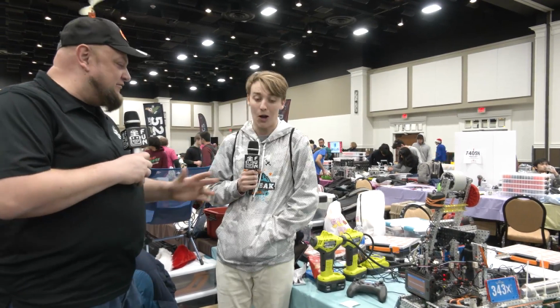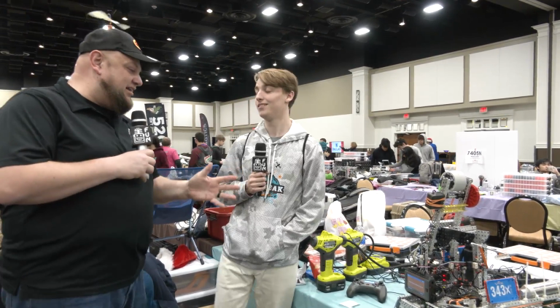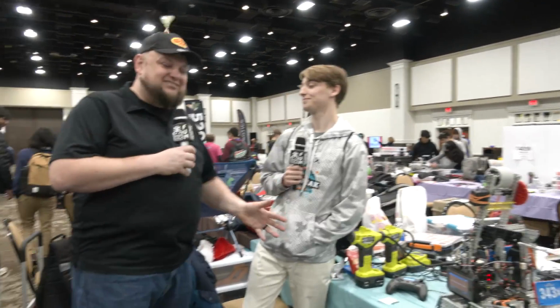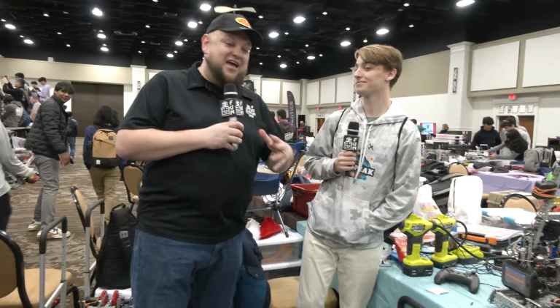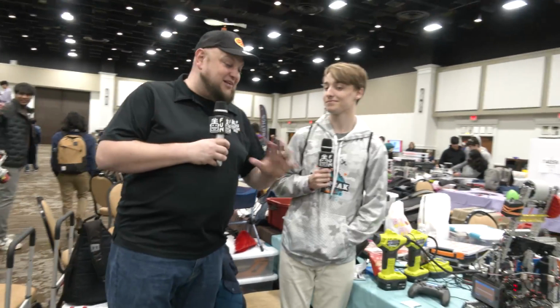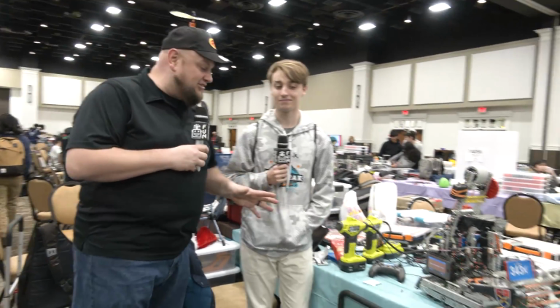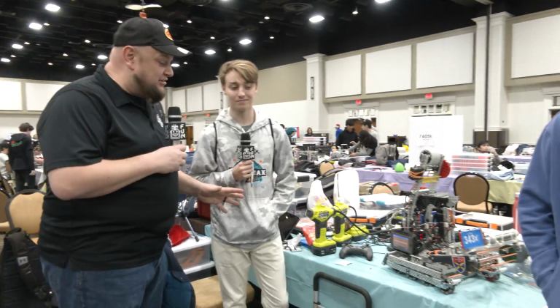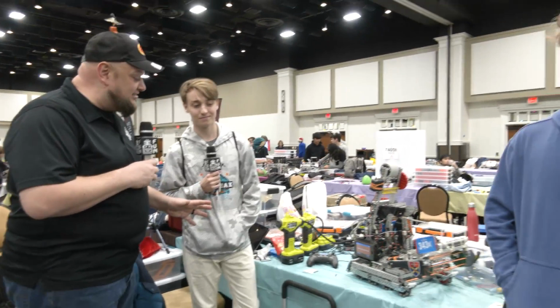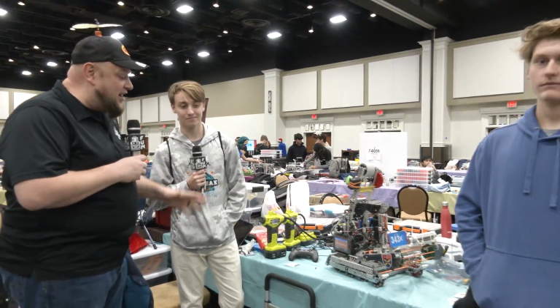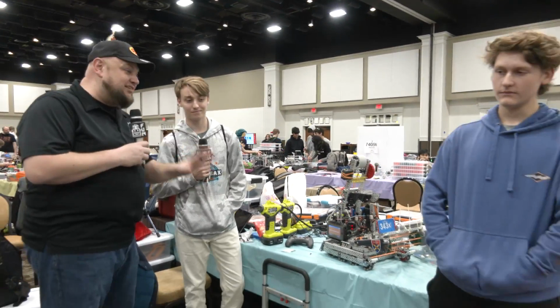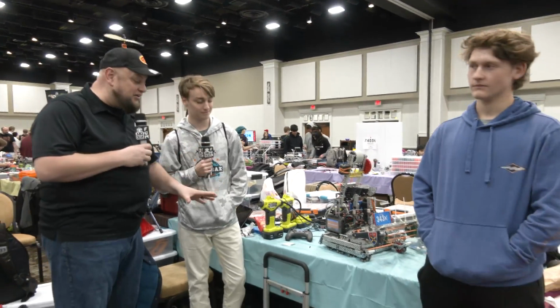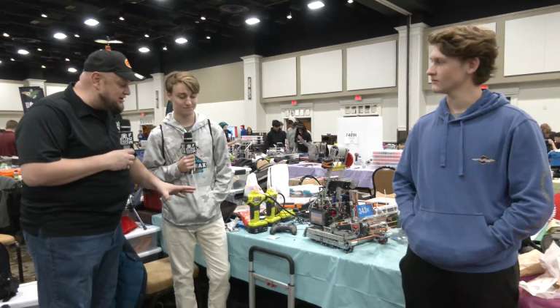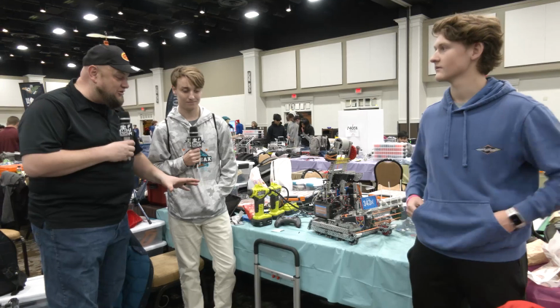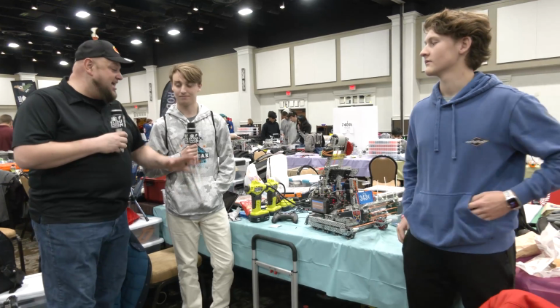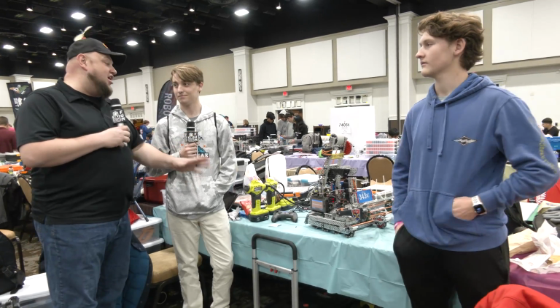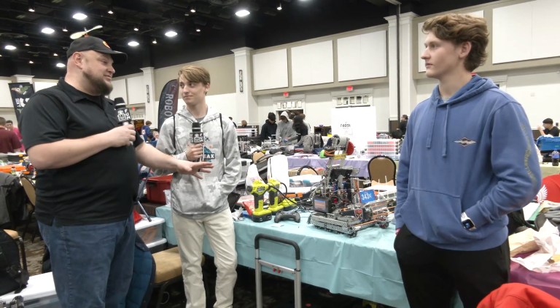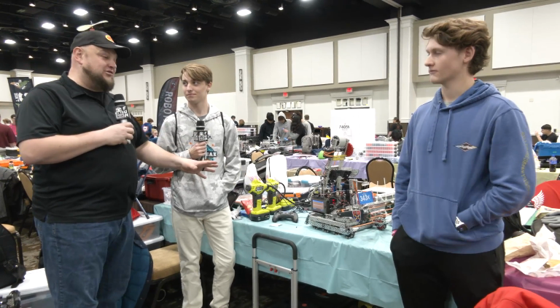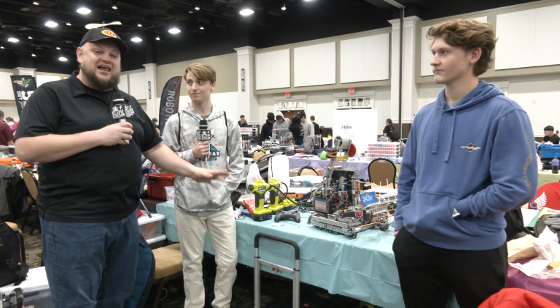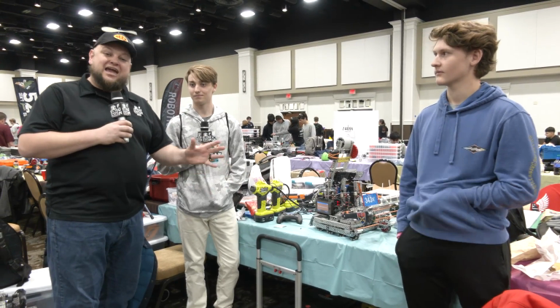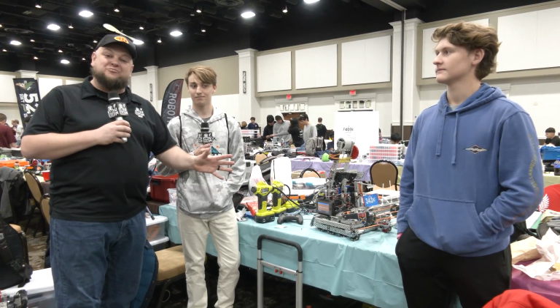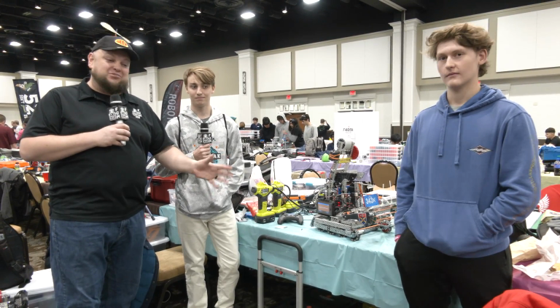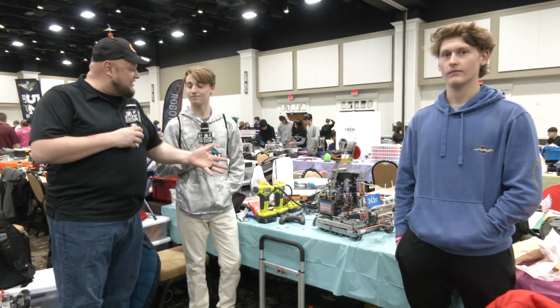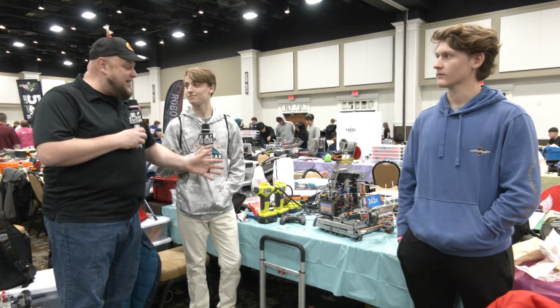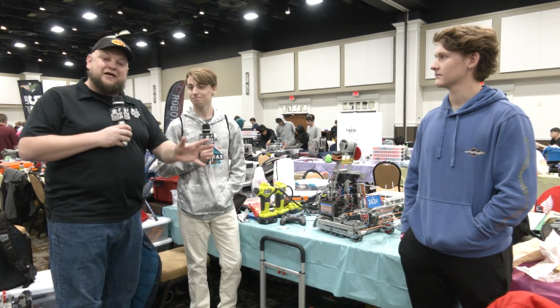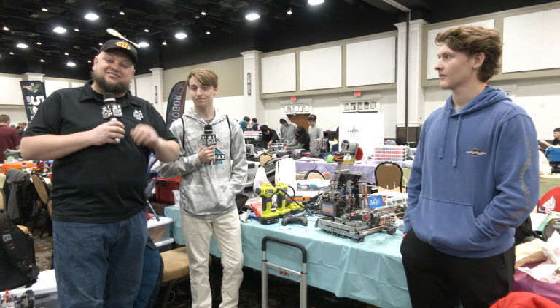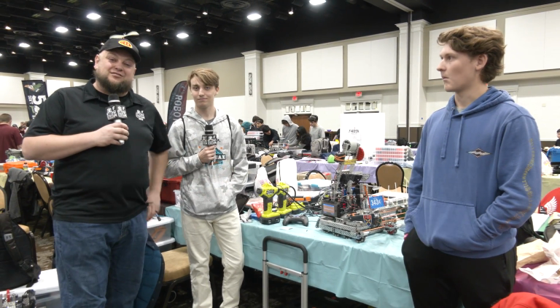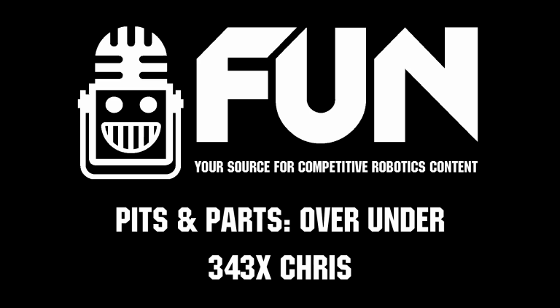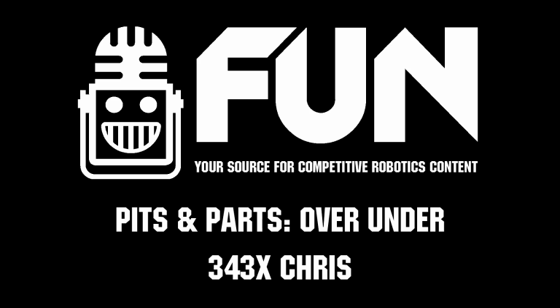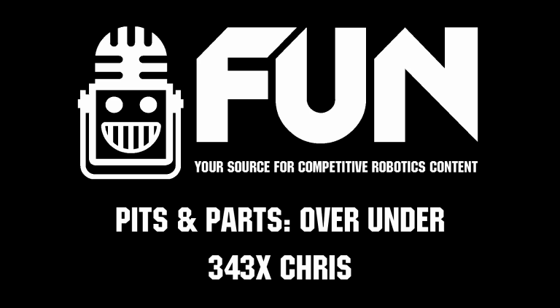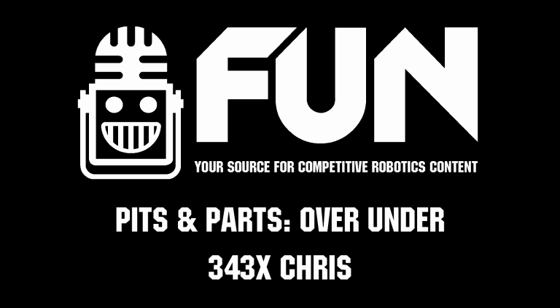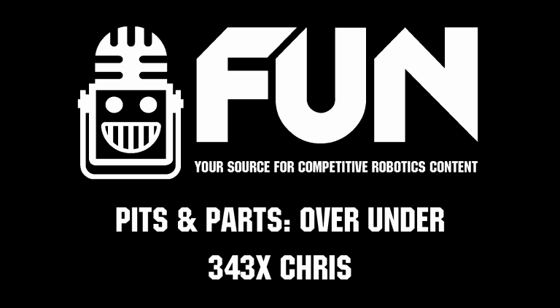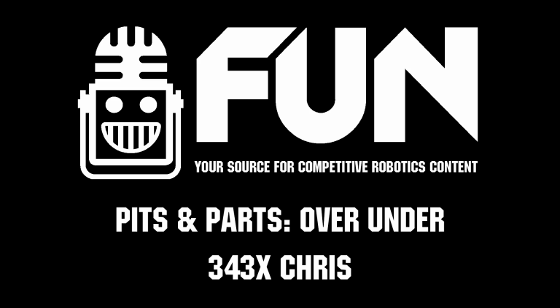343X, congratulations on a great season so far. Can't wait to see how you do here at Sugar Rush — awesome explanation of your robot. Good luck at this event, and can't wait to see more from you in the future. Thanks a lot. Thank you.